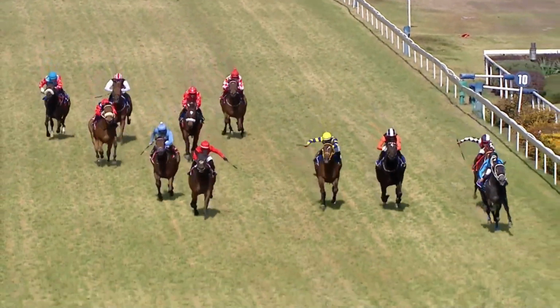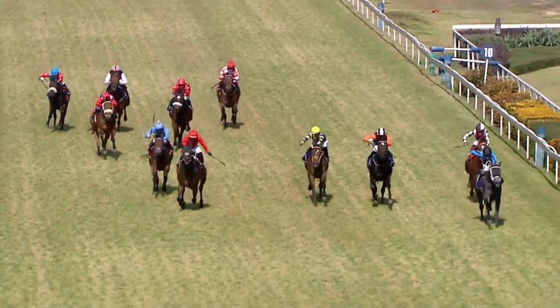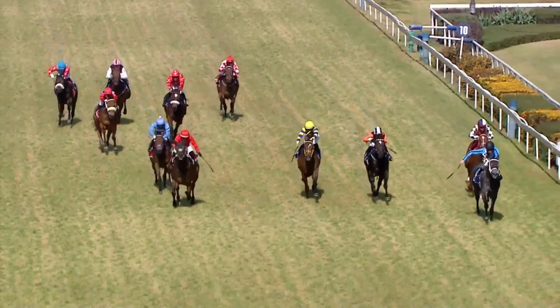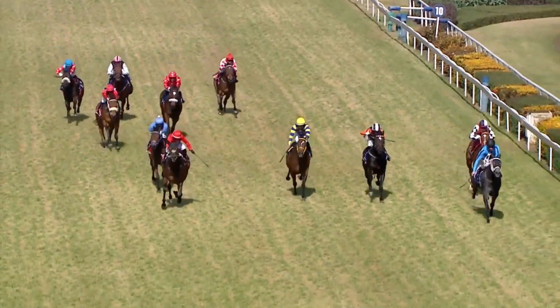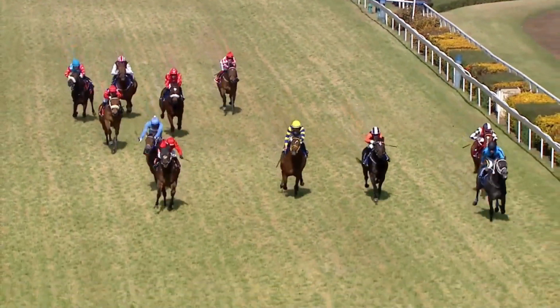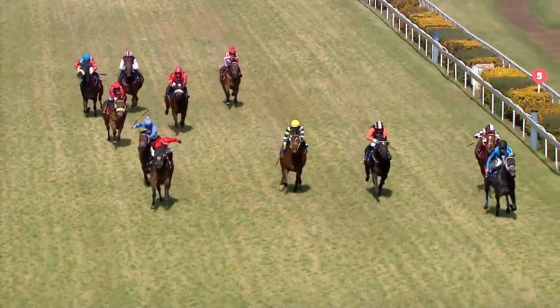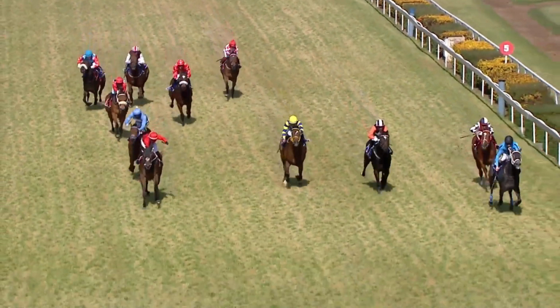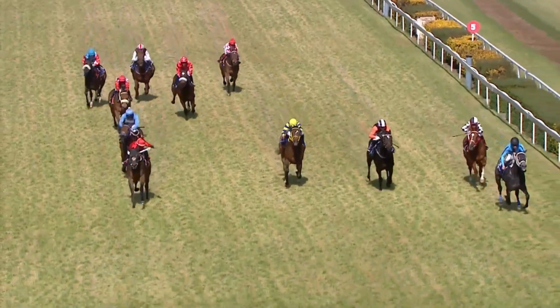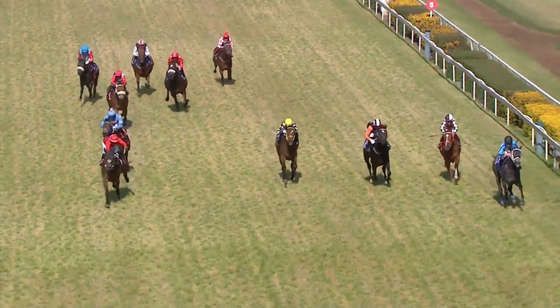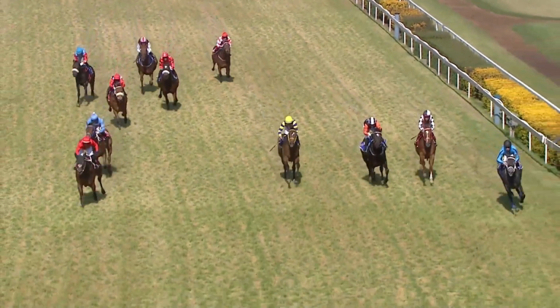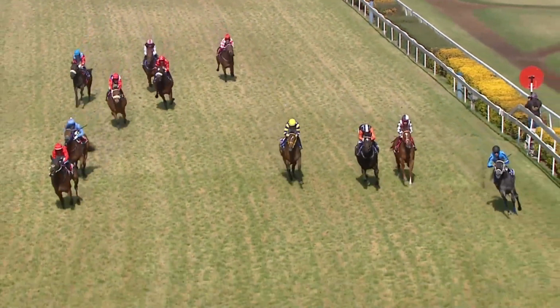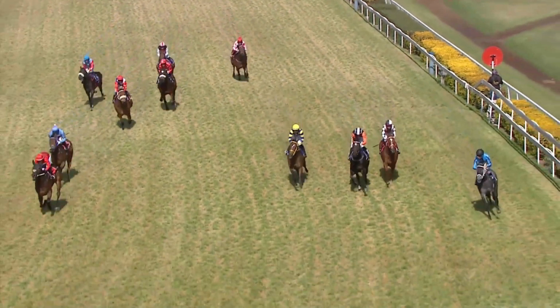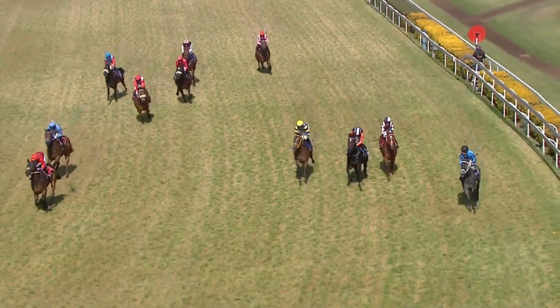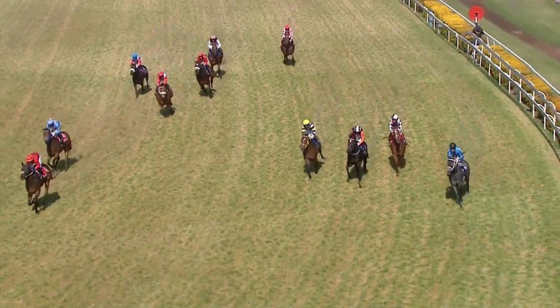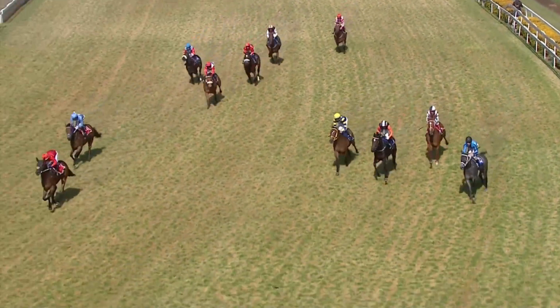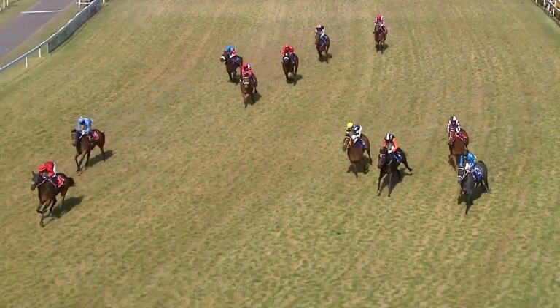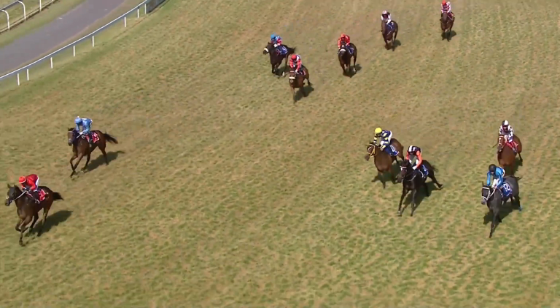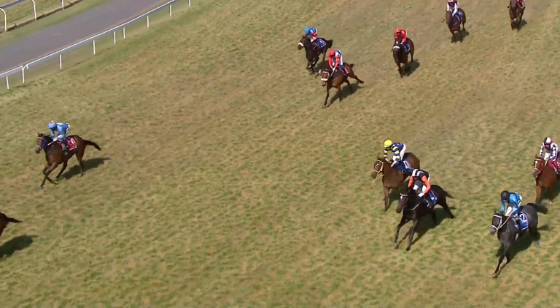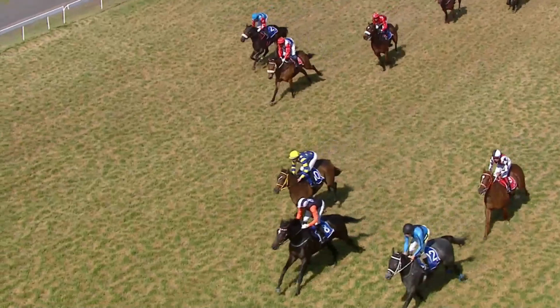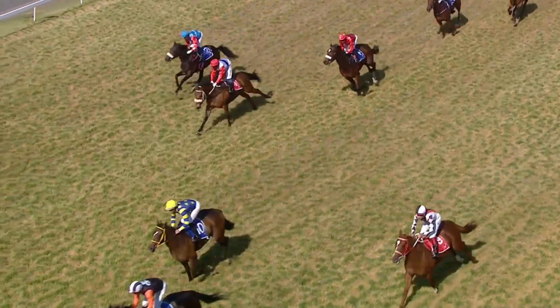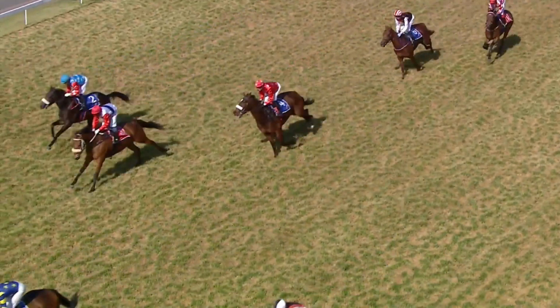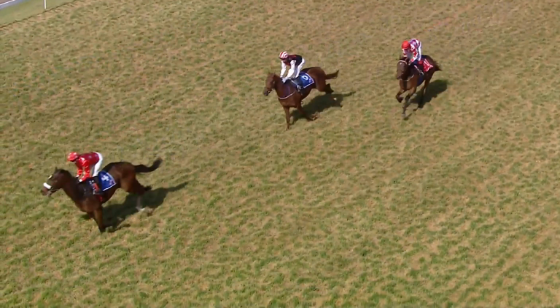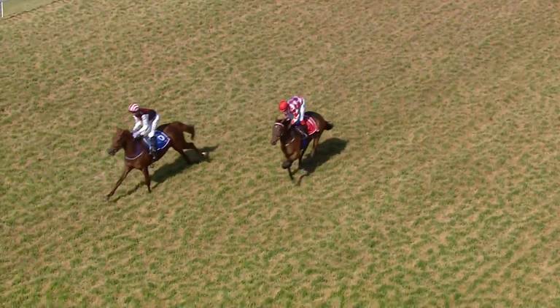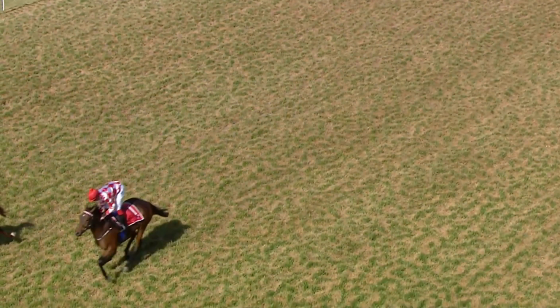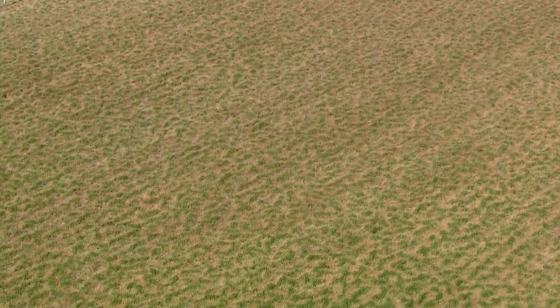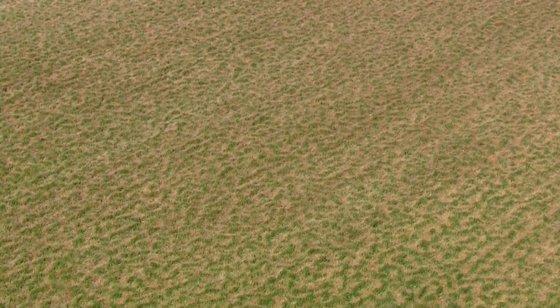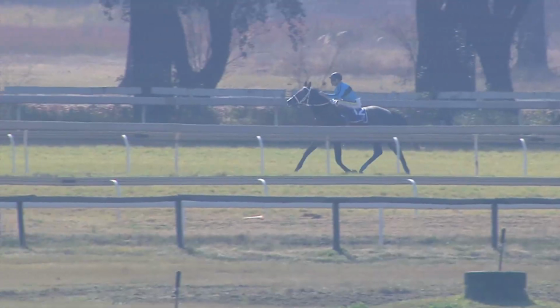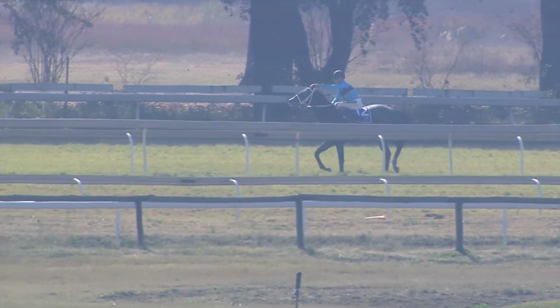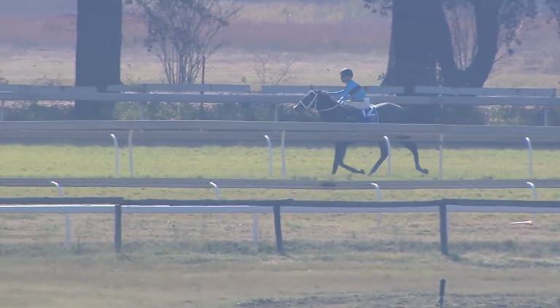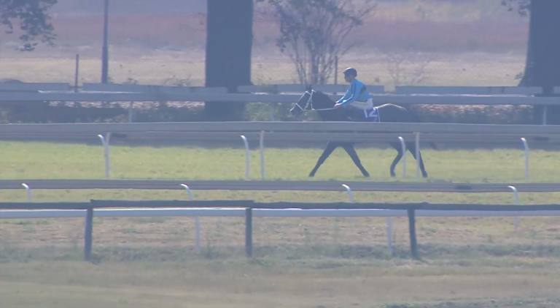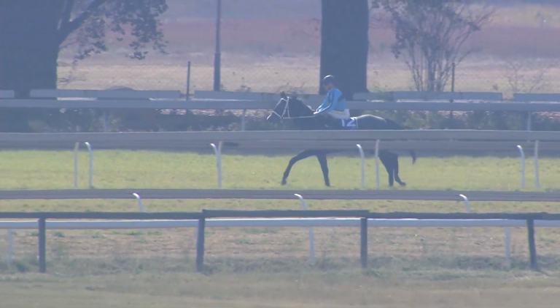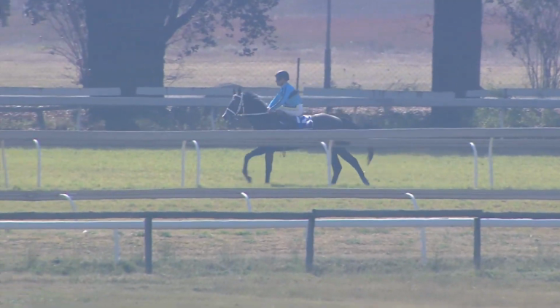Well done to David Niverhasen. Well done to Mr. Zed Kirsten, bred by the Ascot Stud, bought for 130,000 rand. That's a nice way to open up proceedings for David. They've got that horse No Filter who comes up in about 35 minutes from now.